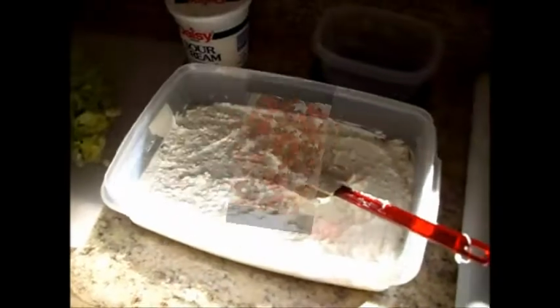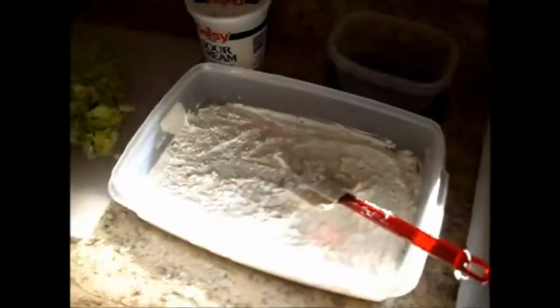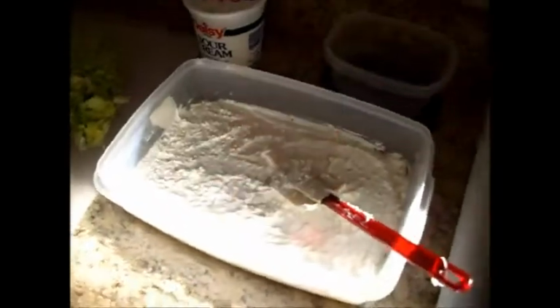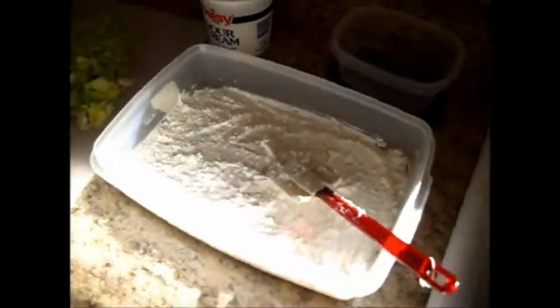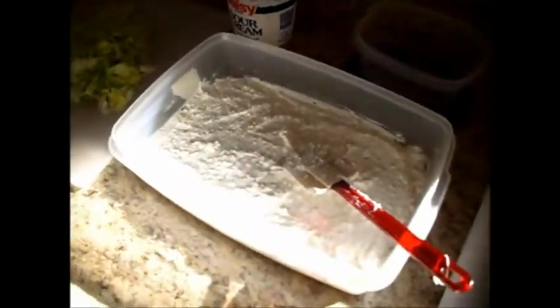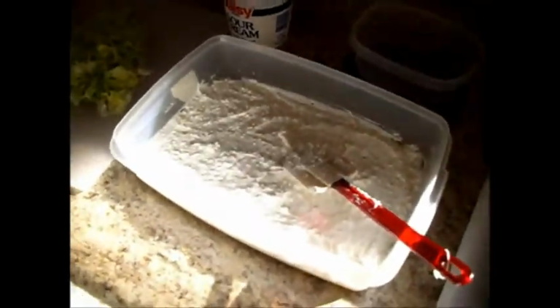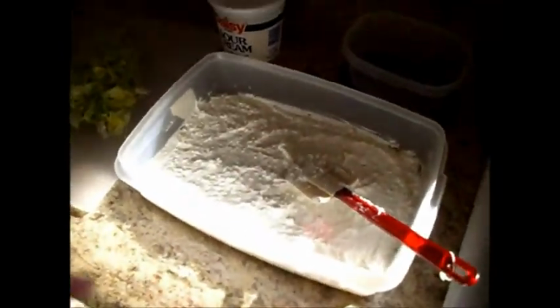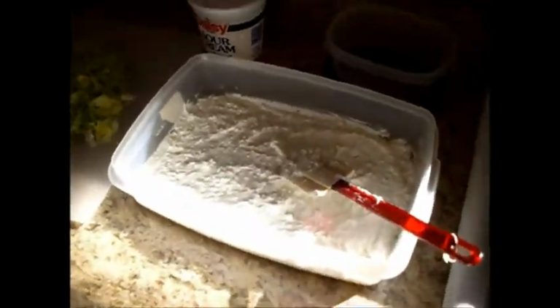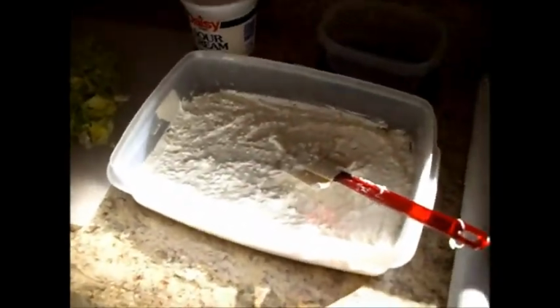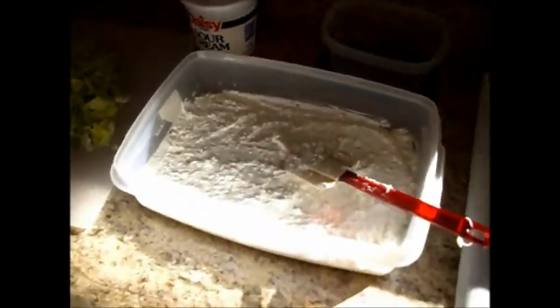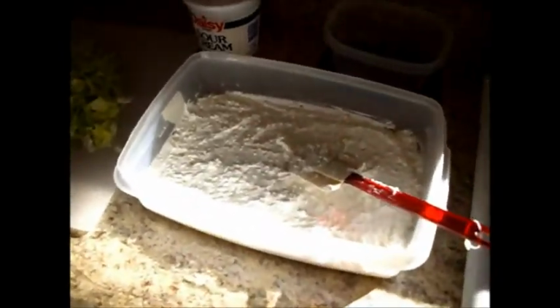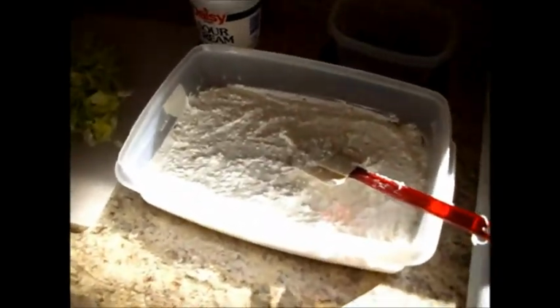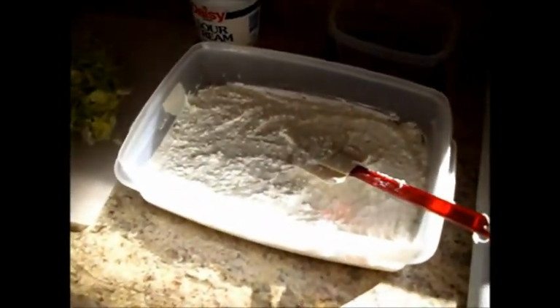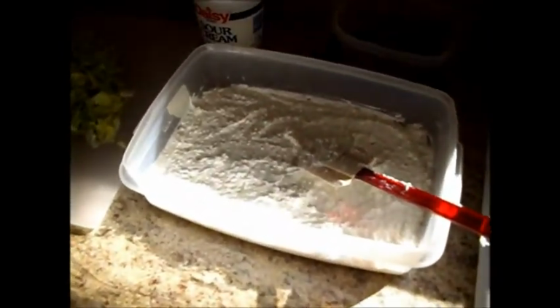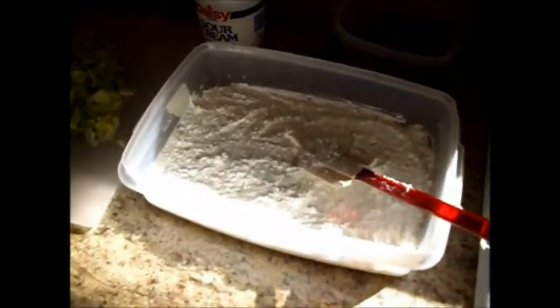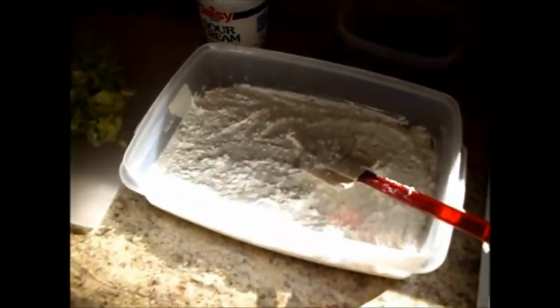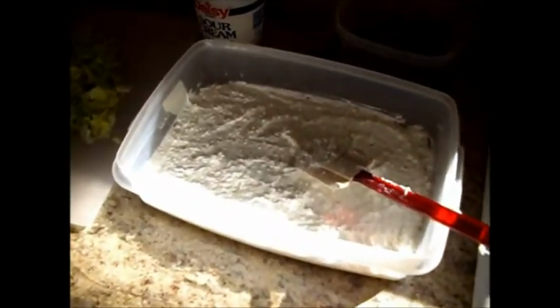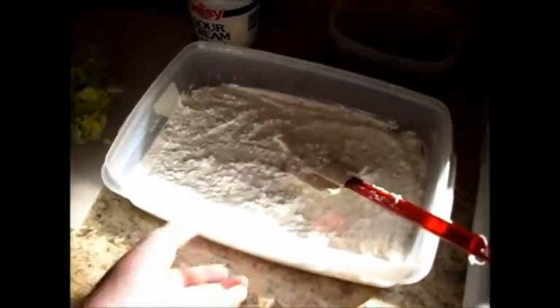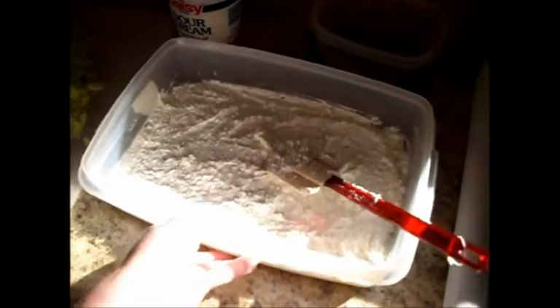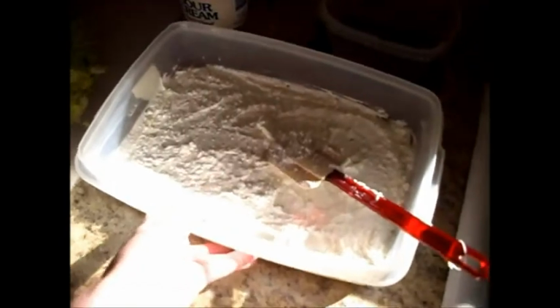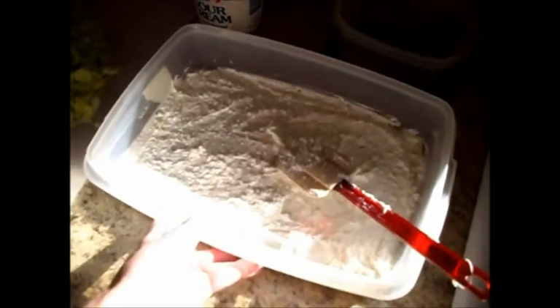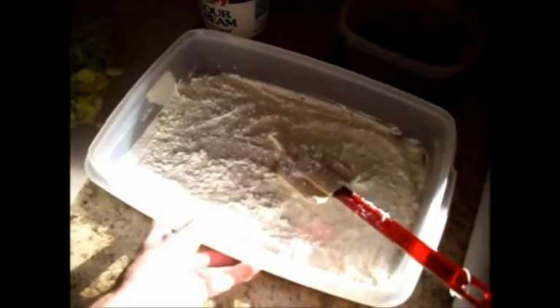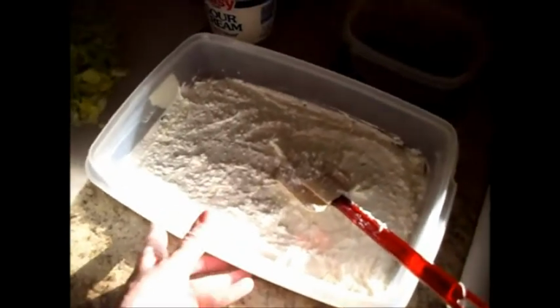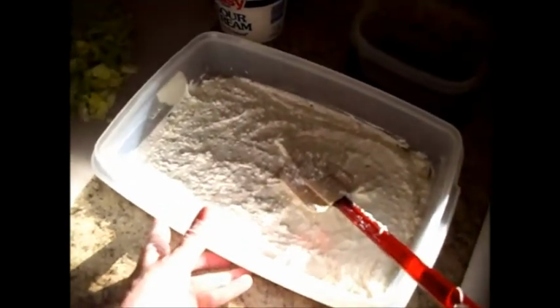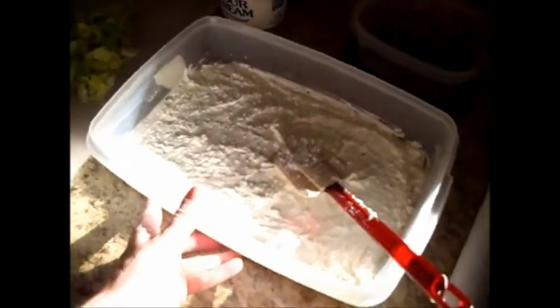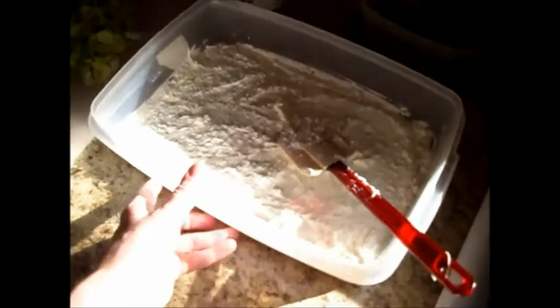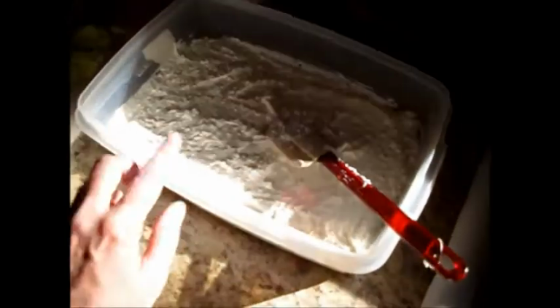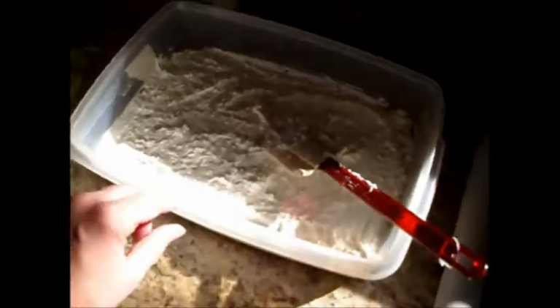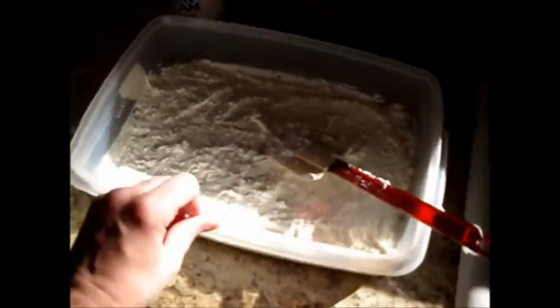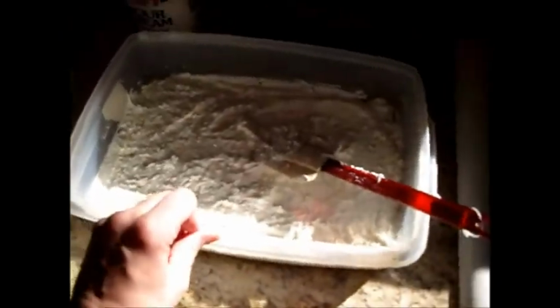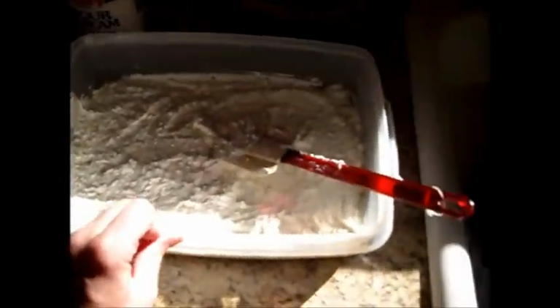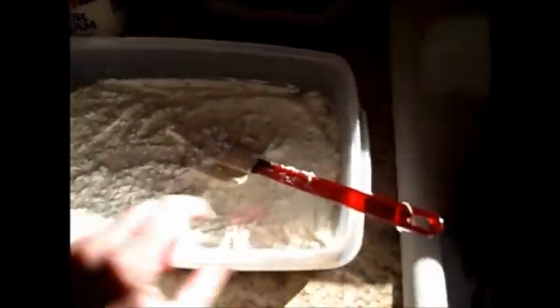Hi, this is Chef Janie and today we're going to be making a Mexican dip. This is one of my children's favorites and I think you're going to enjoy it too.